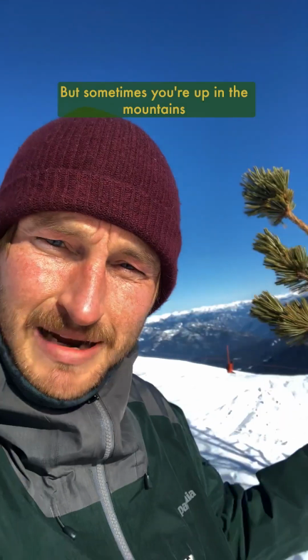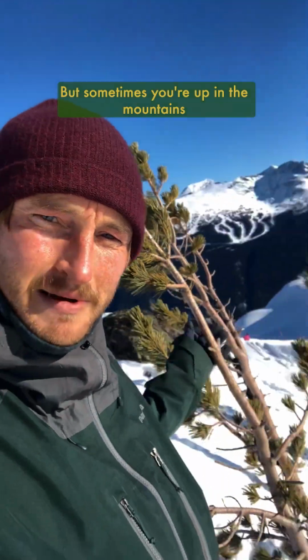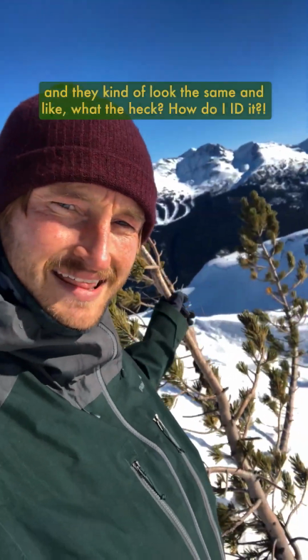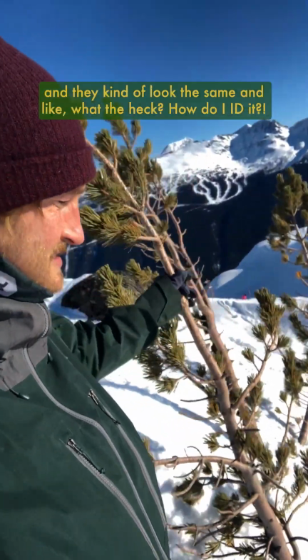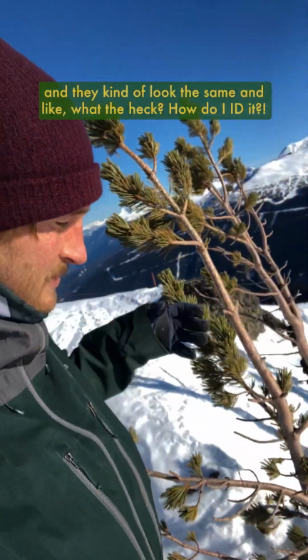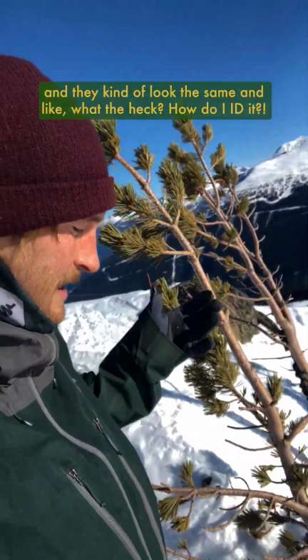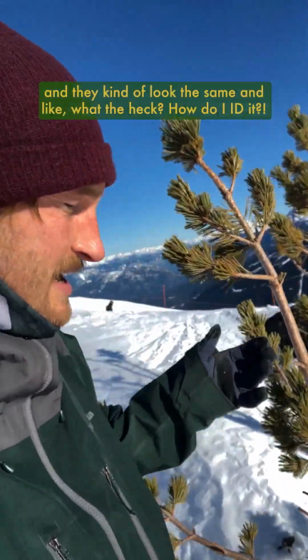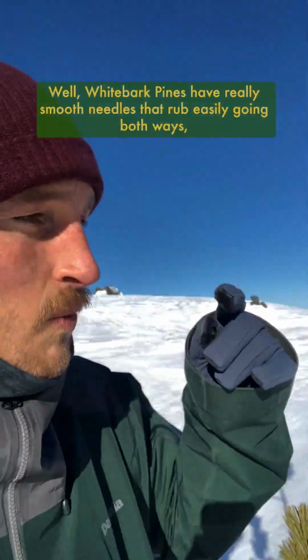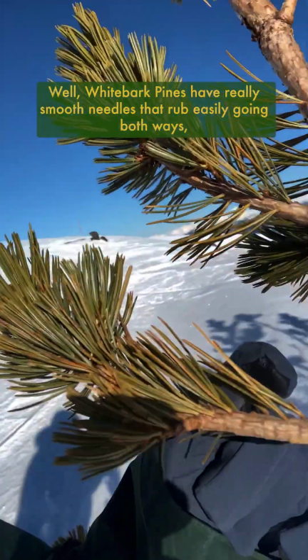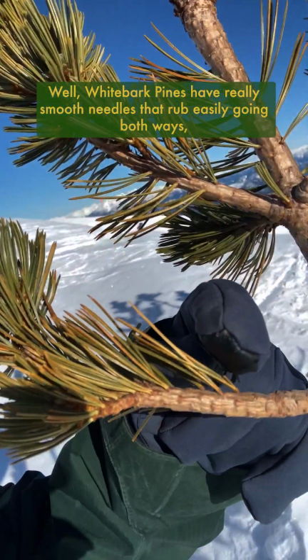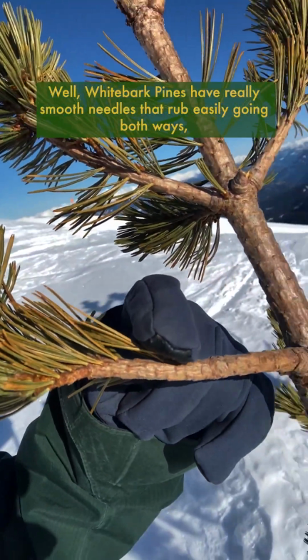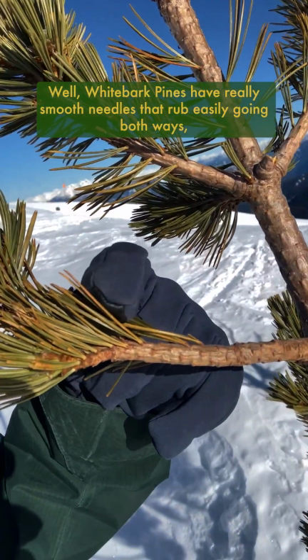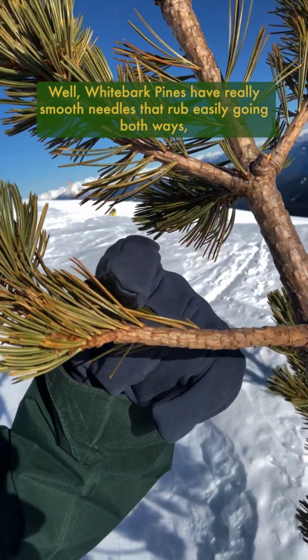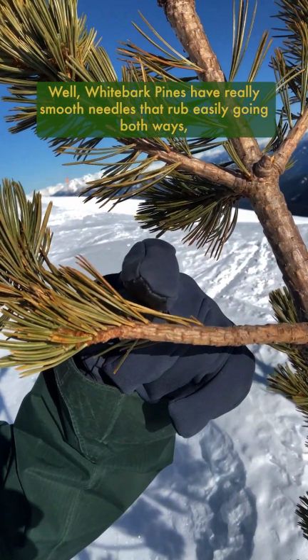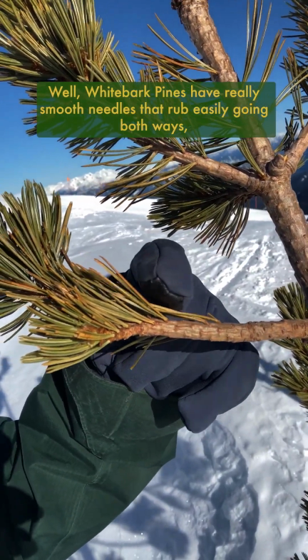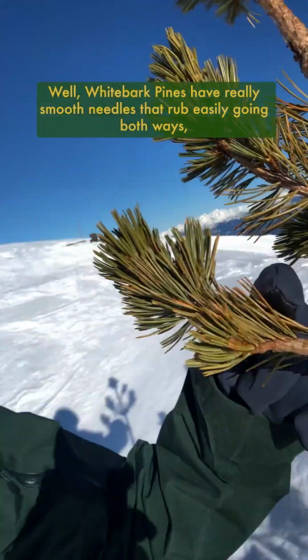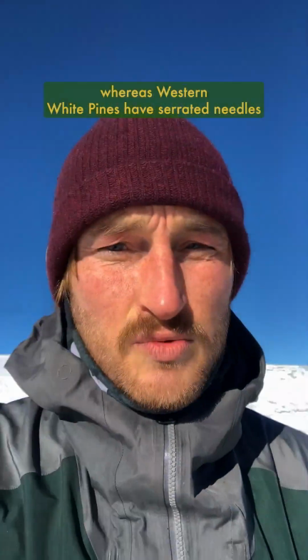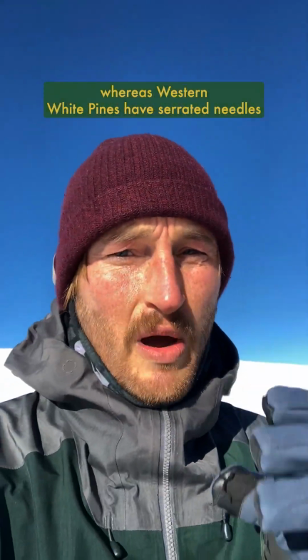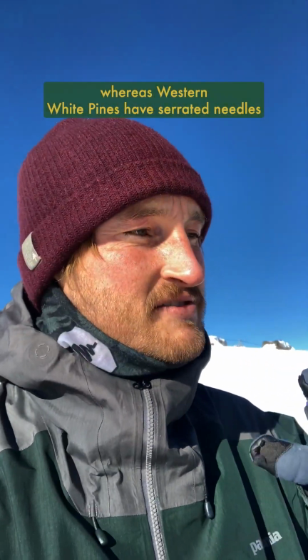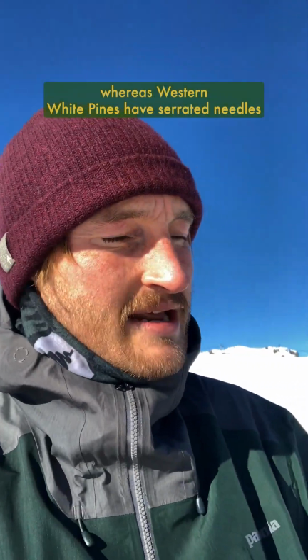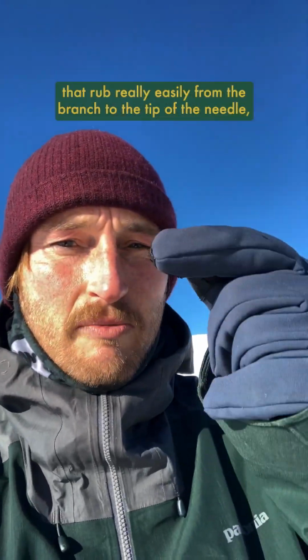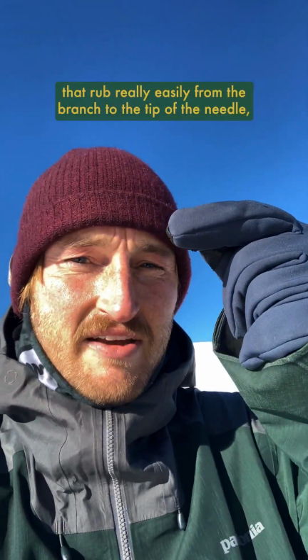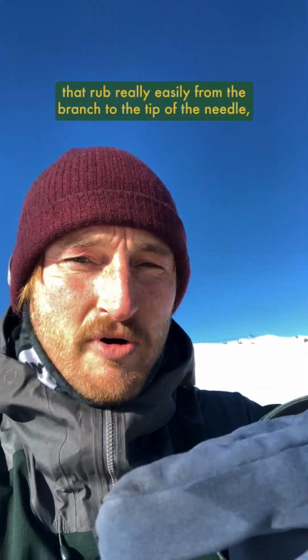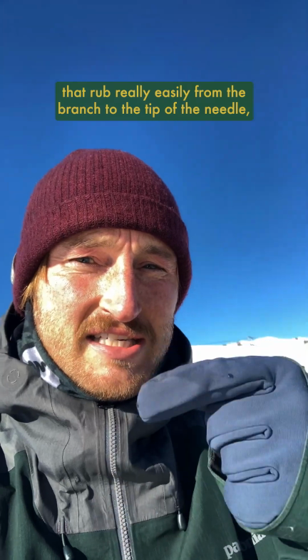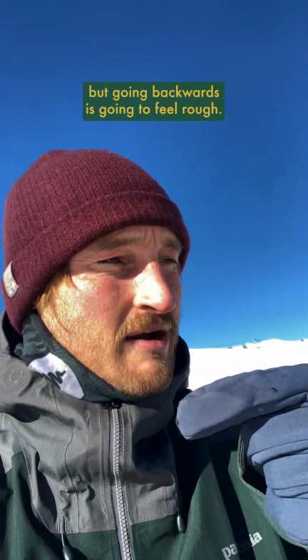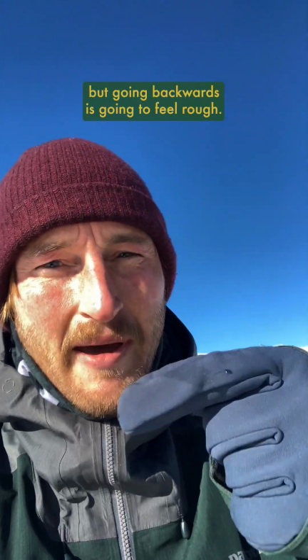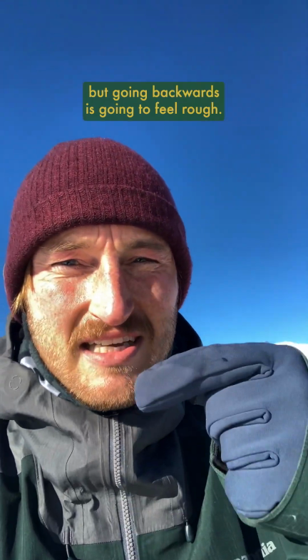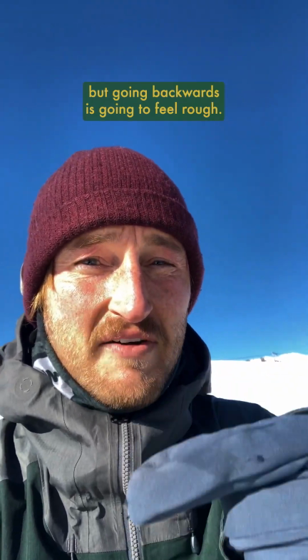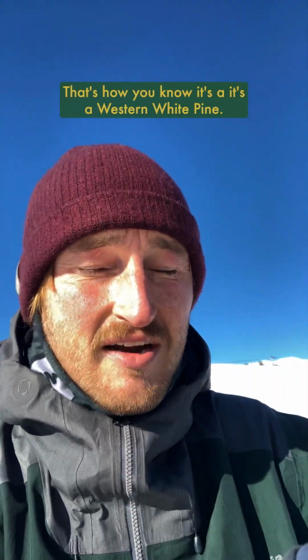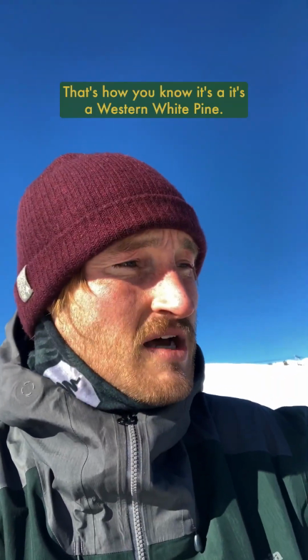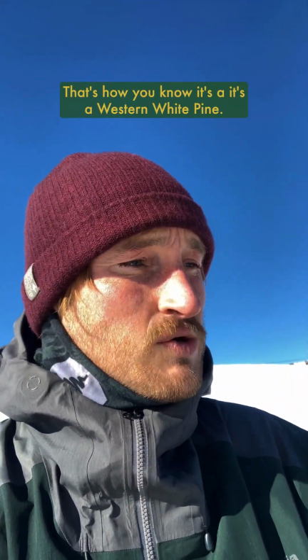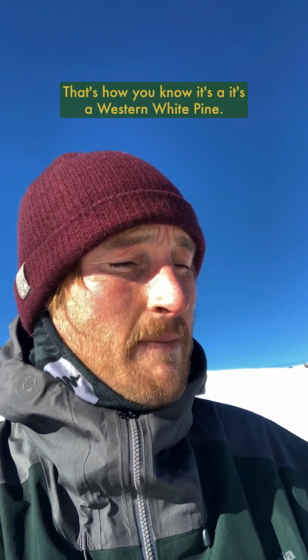But sometimes you're up in the mountains and they kind of look the same — how do you tell them apart? Whitebark pines have really smooth needles that rub easily going both ways, whereas western white pines have serrated needles that rub really easily from the branch to the tip of the needle, but going backwards it's gonna feel rough. That's how you're gonna know it's a western white pine.